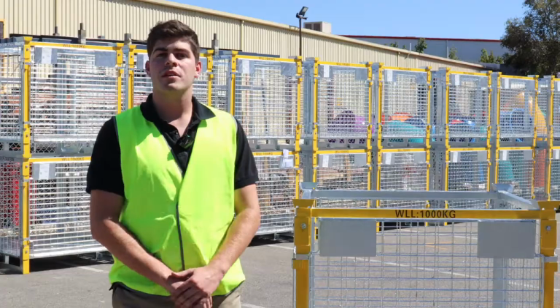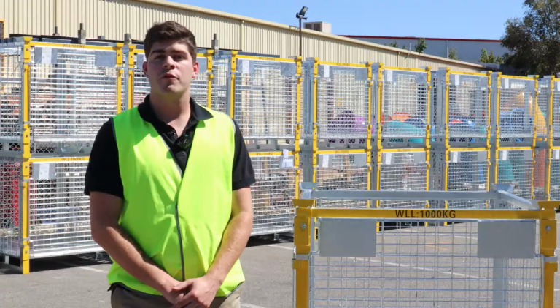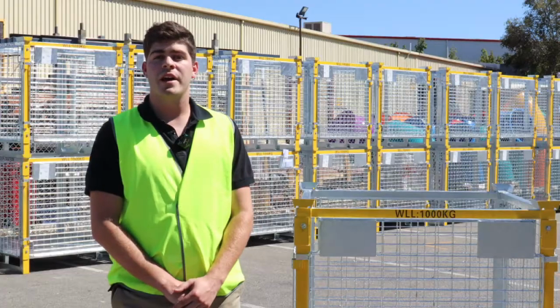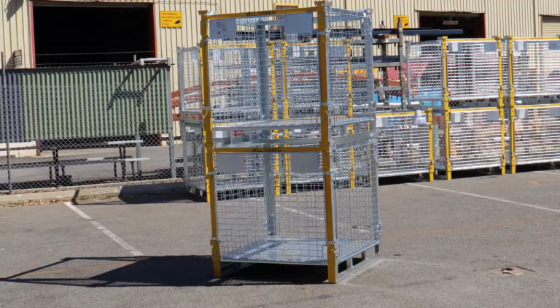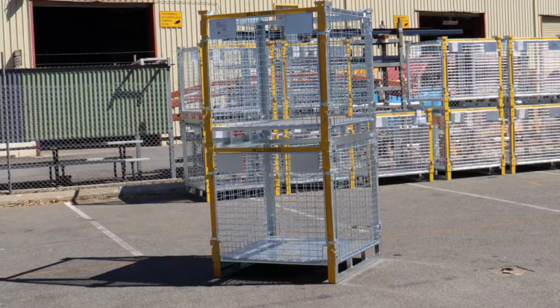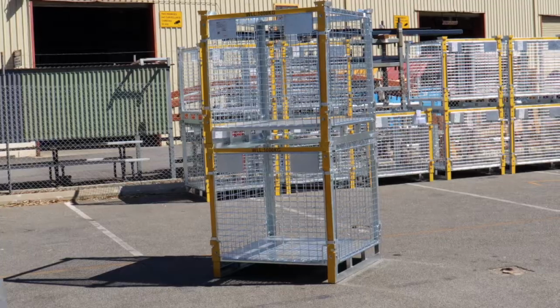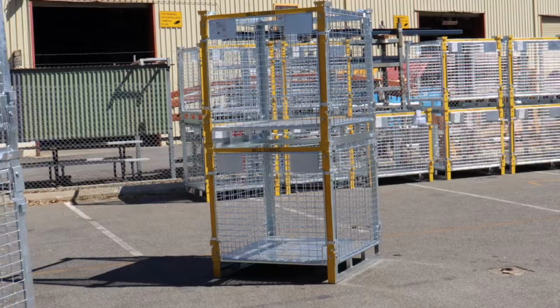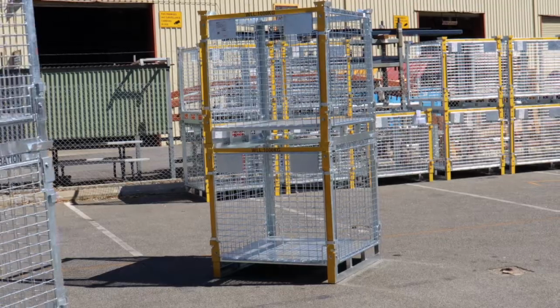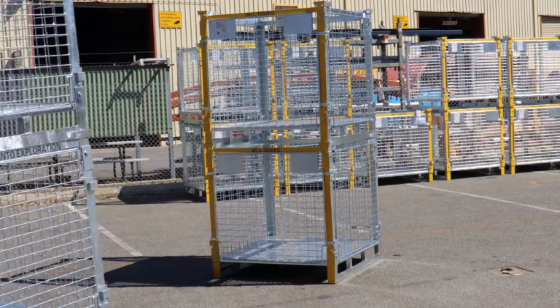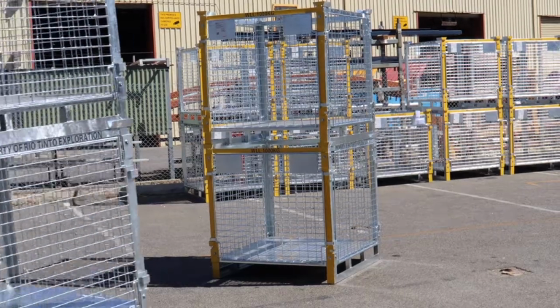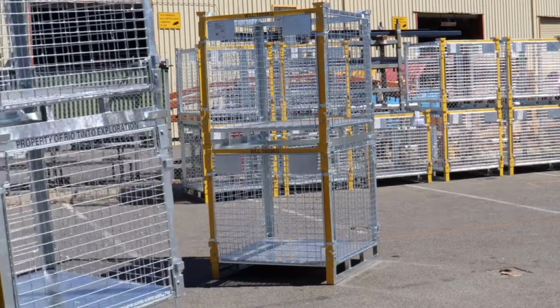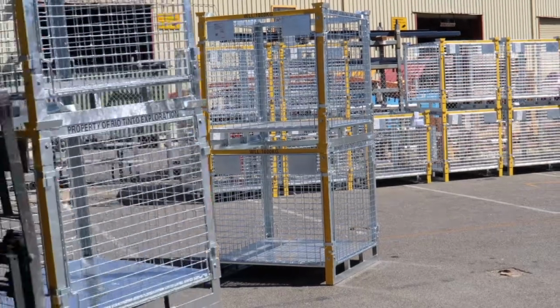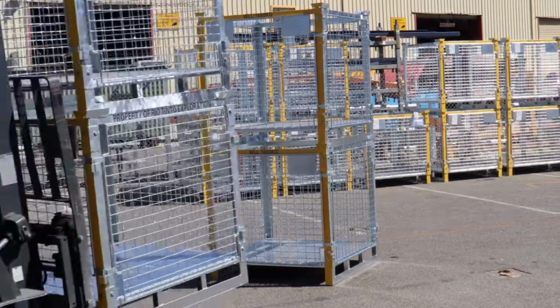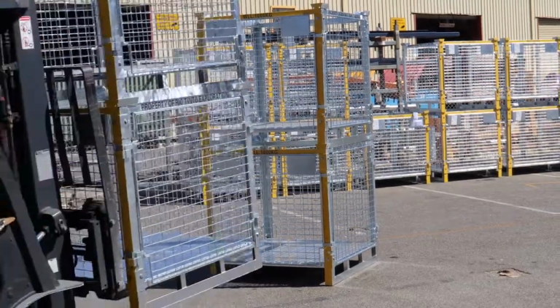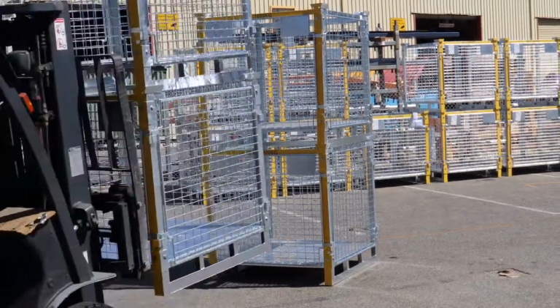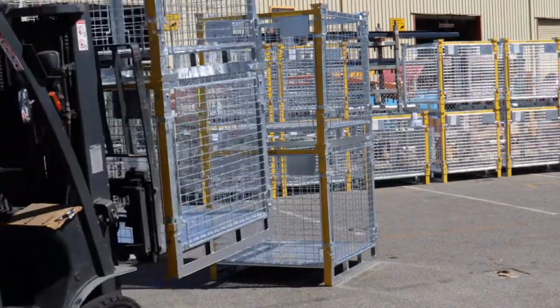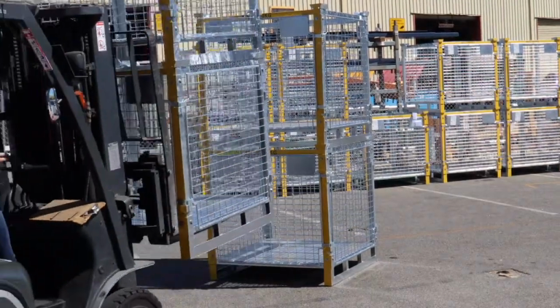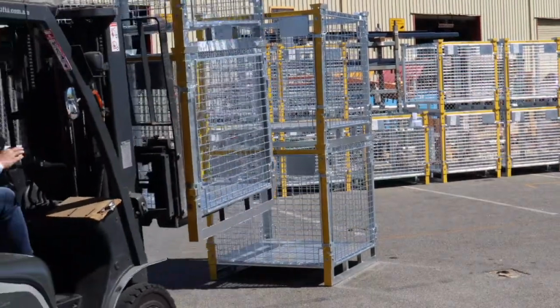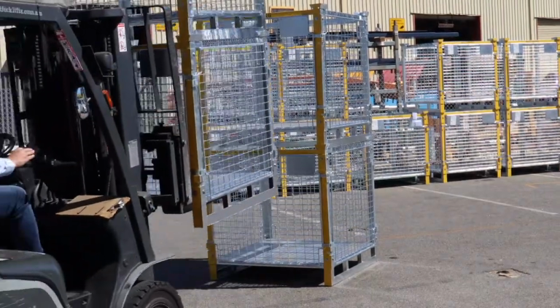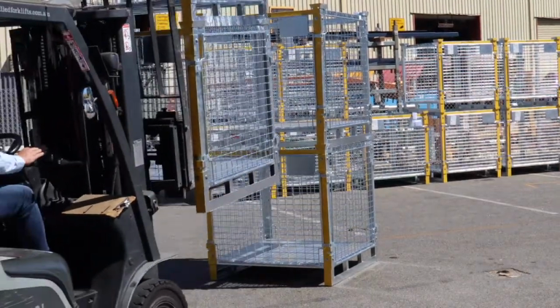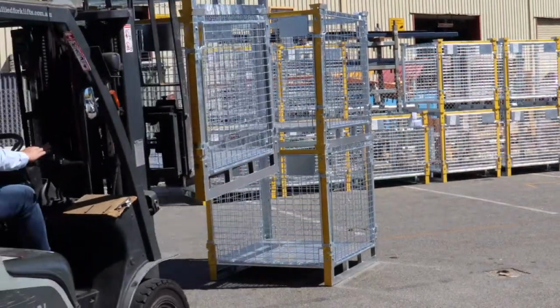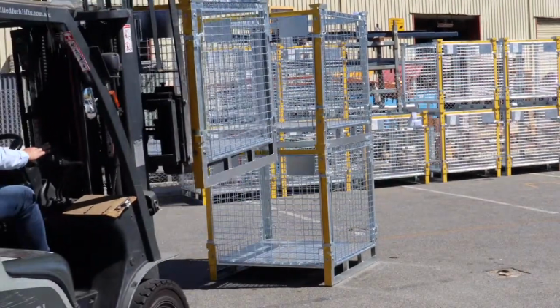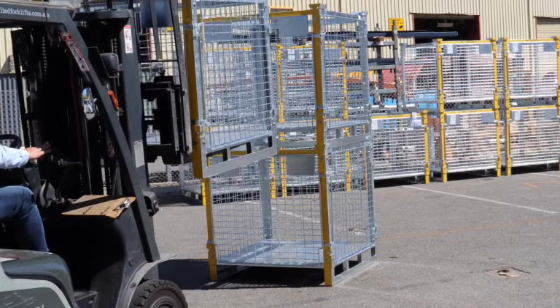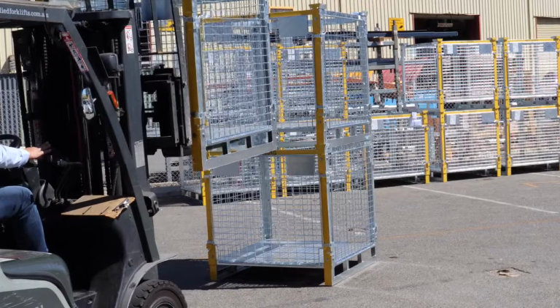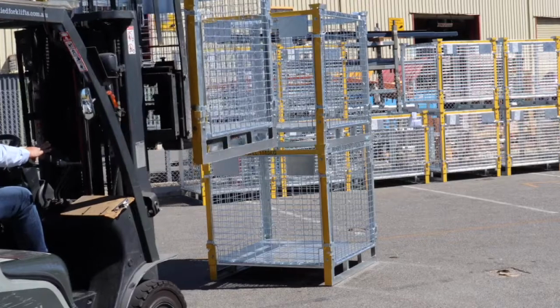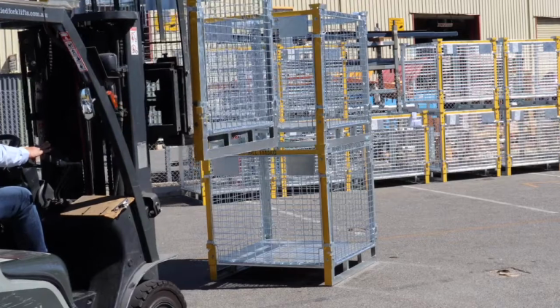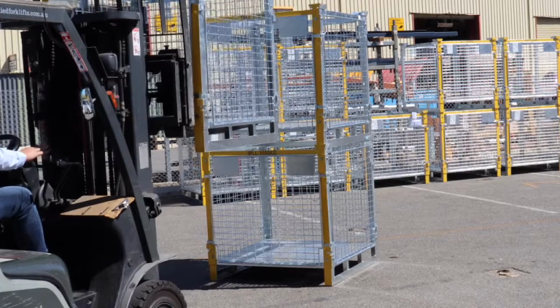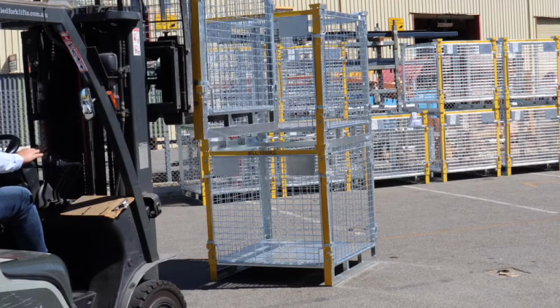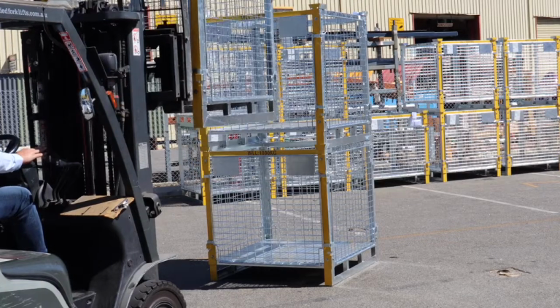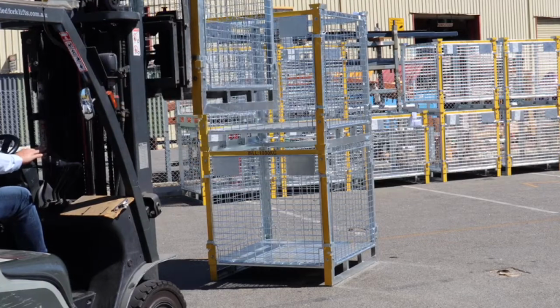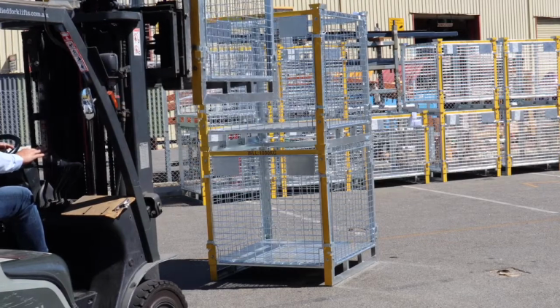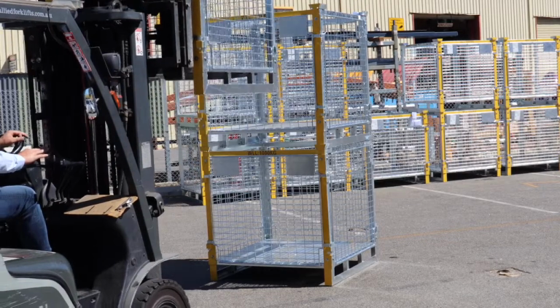From there we took the client's design and took it to our internal drafting team, who revised it and drafted it up for approval.